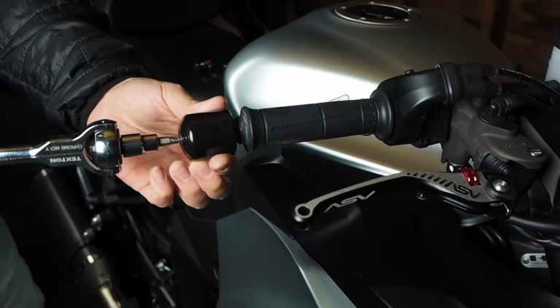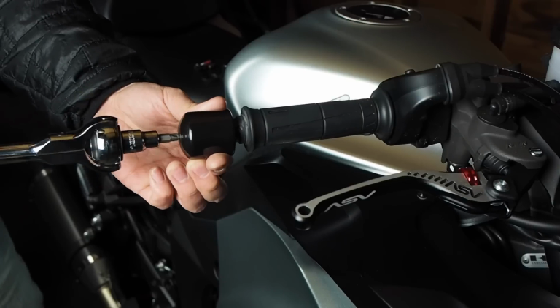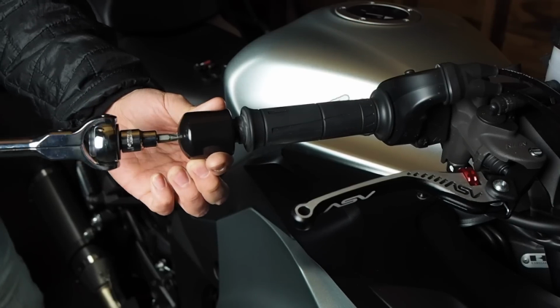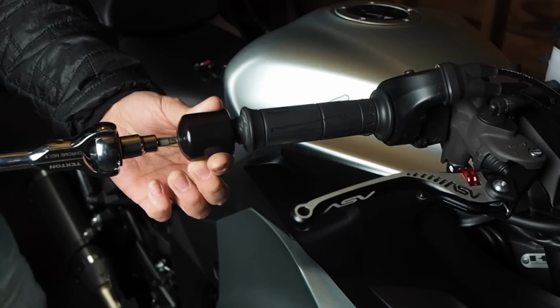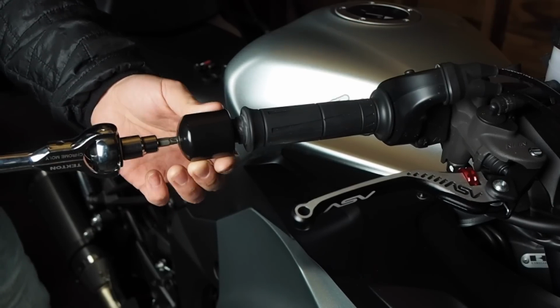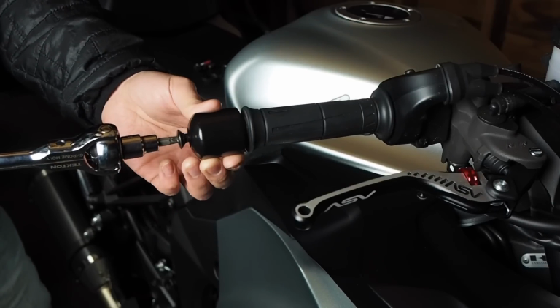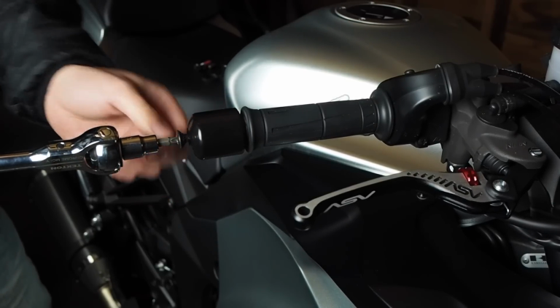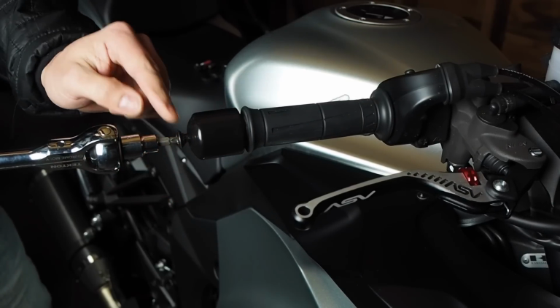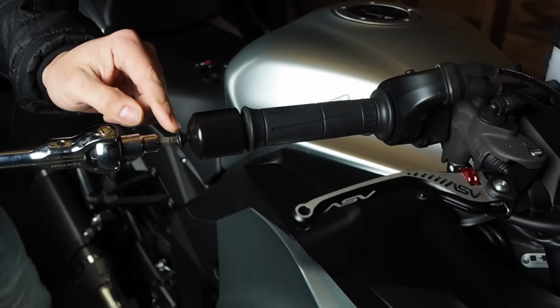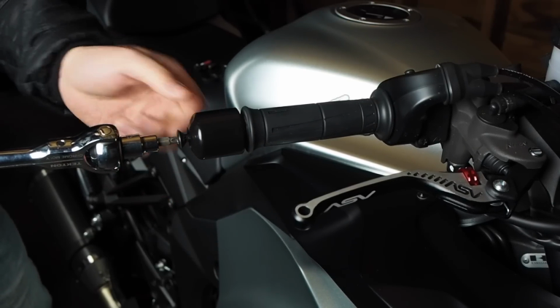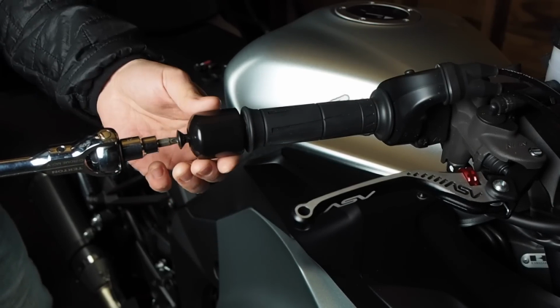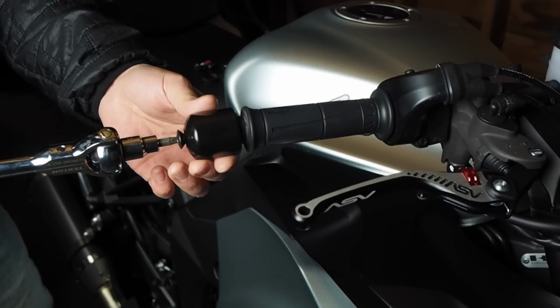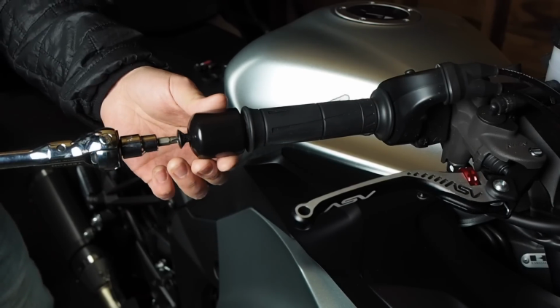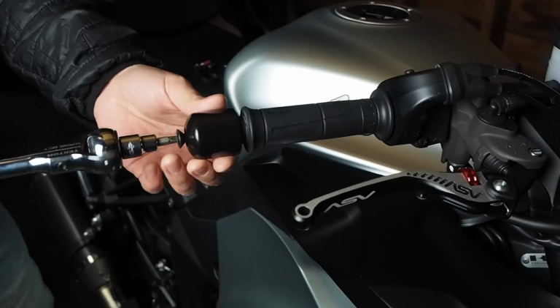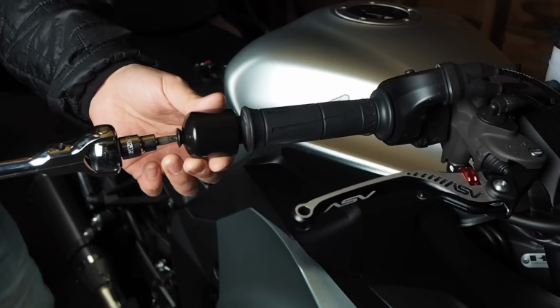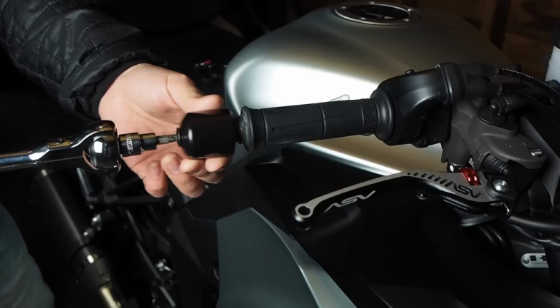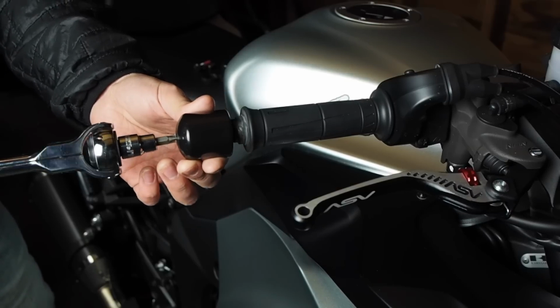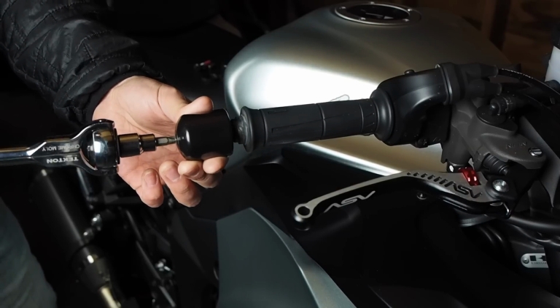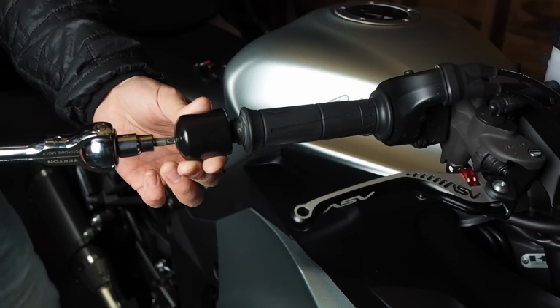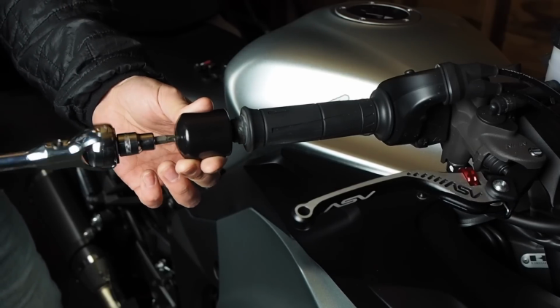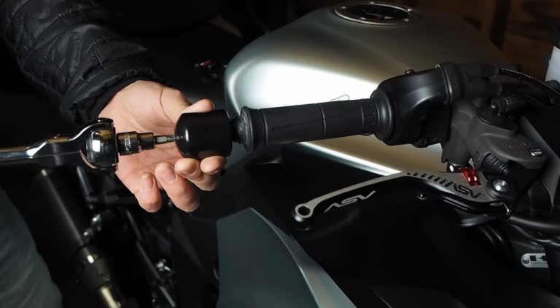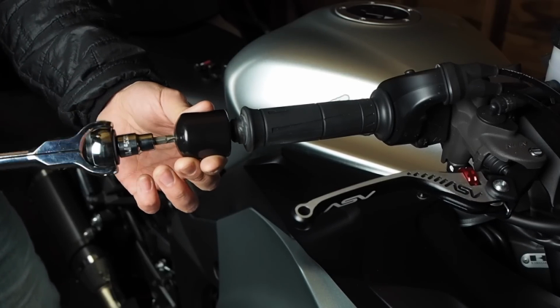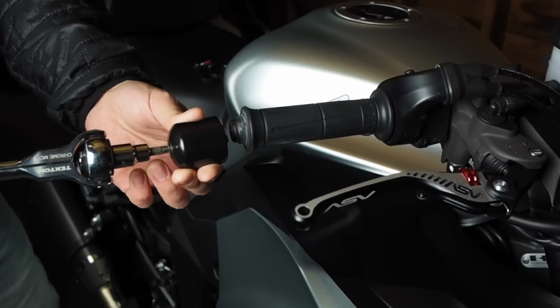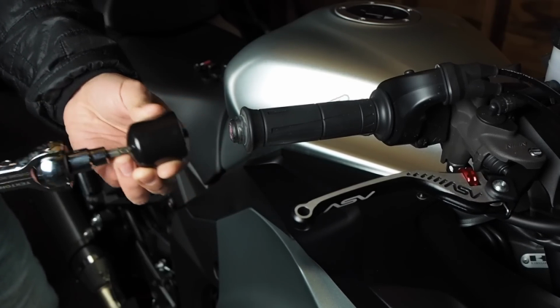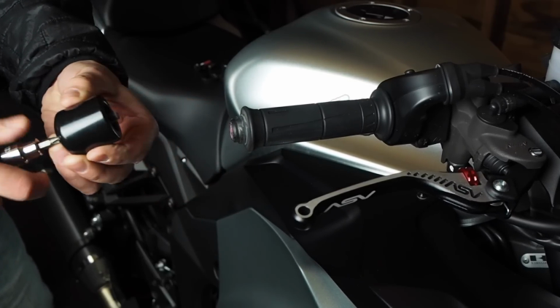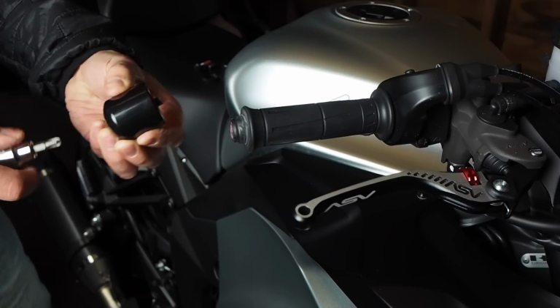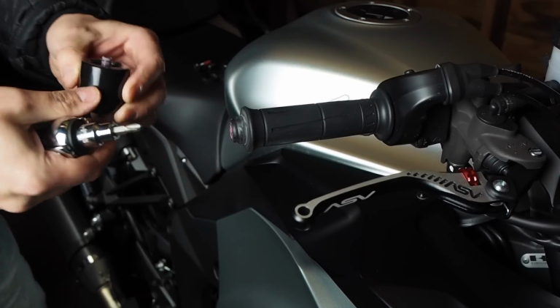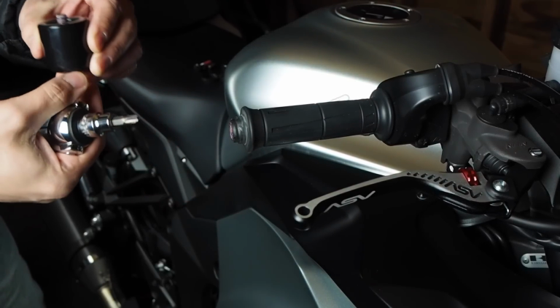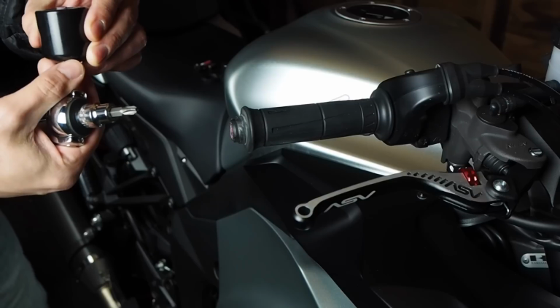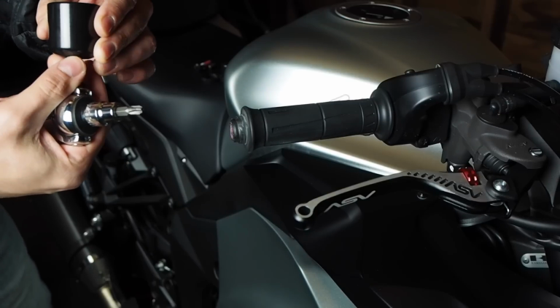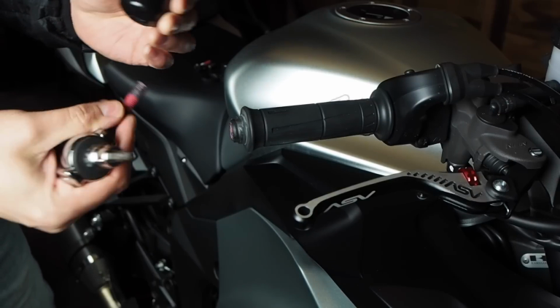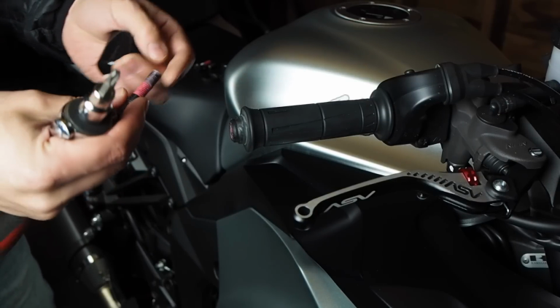I don't know if you can see this on the video, but the stock screw was actually a little bit bent. So you can see the bar end weight kind of wobbling a little bit. That's the reason I got another one — just to replace this bent one.